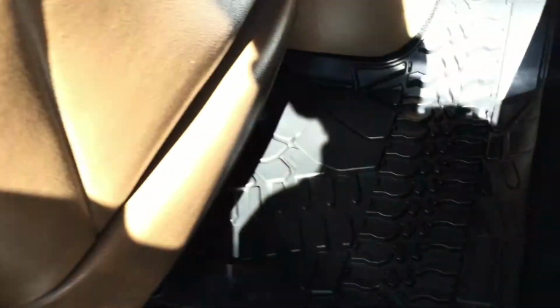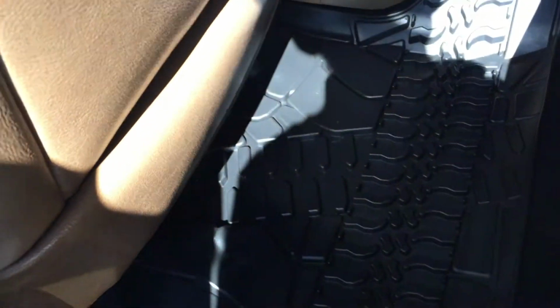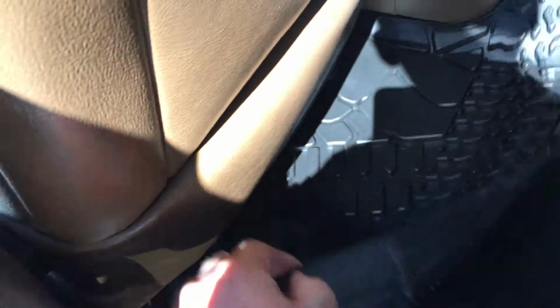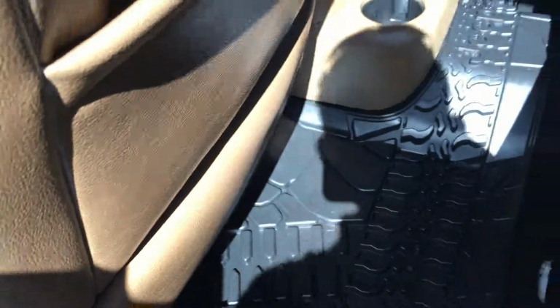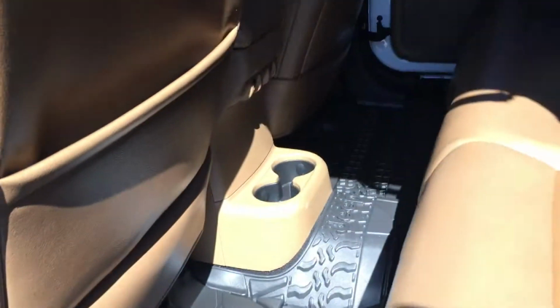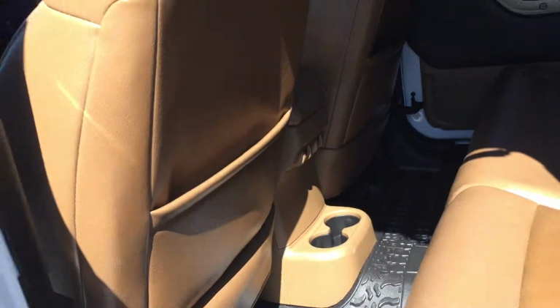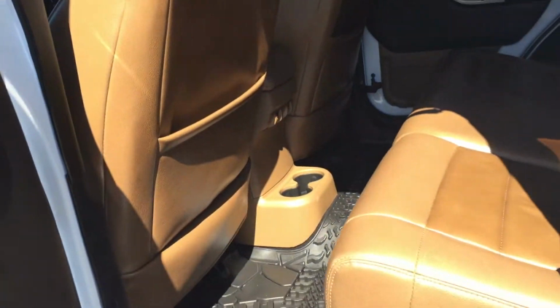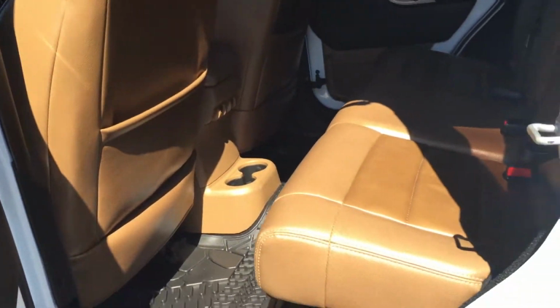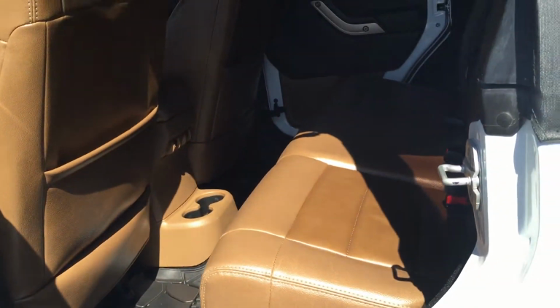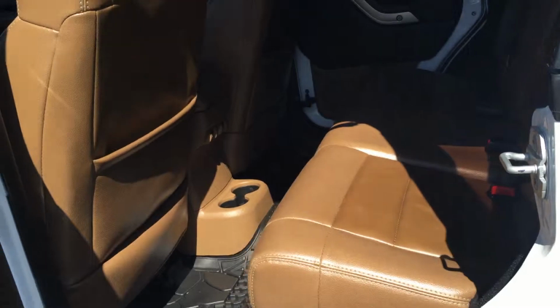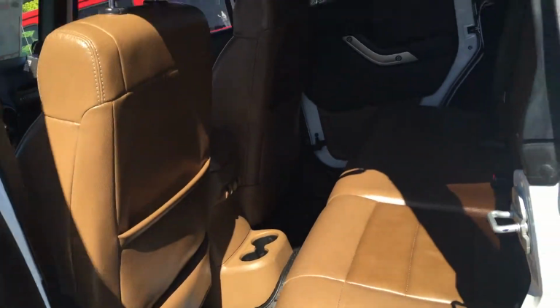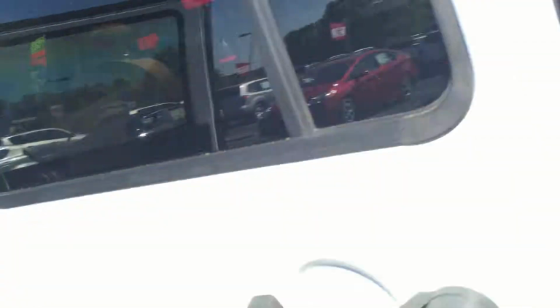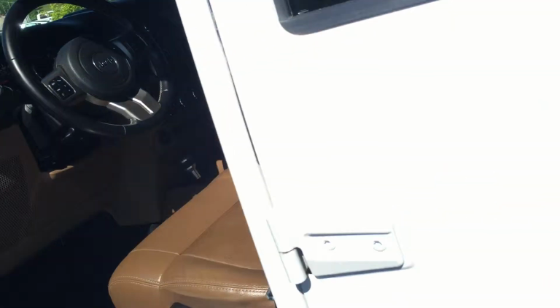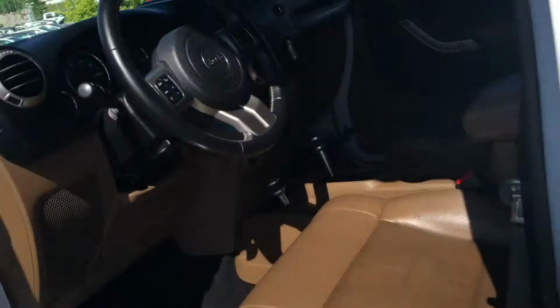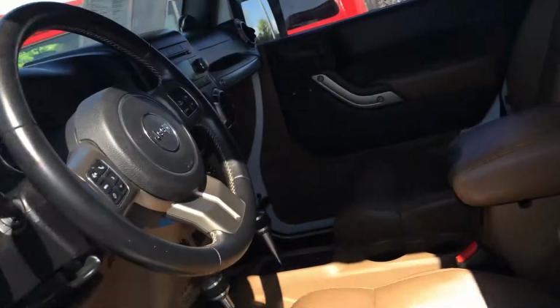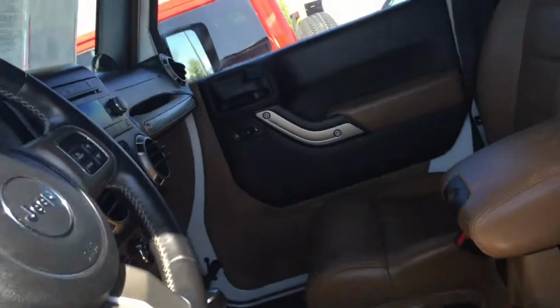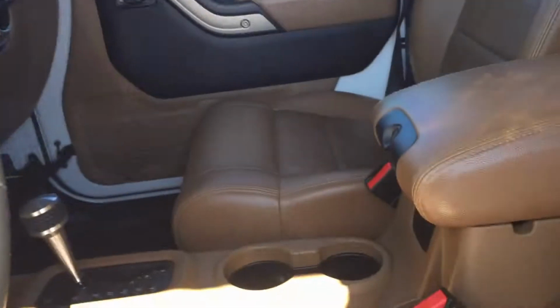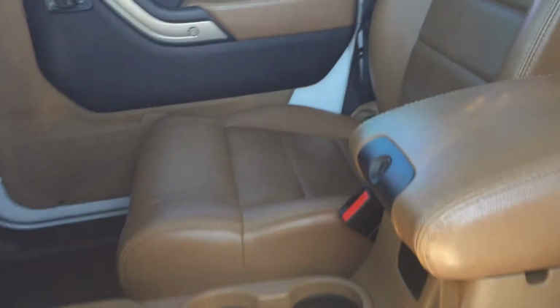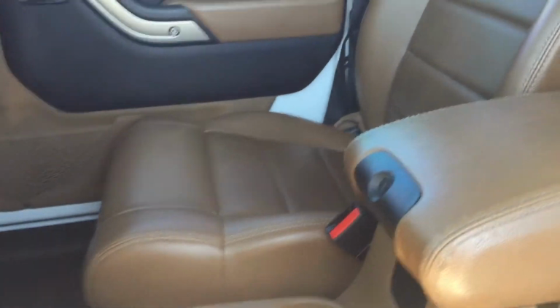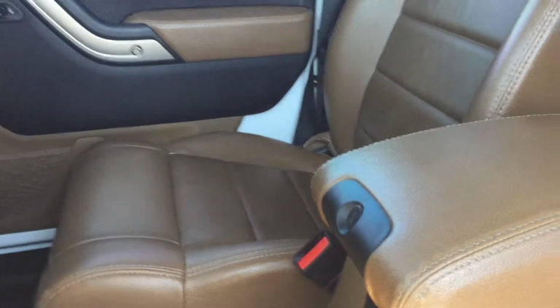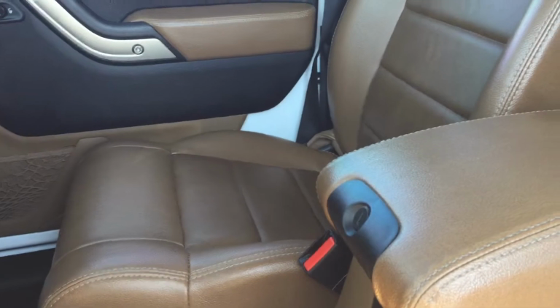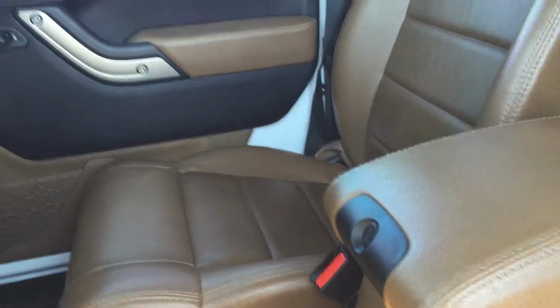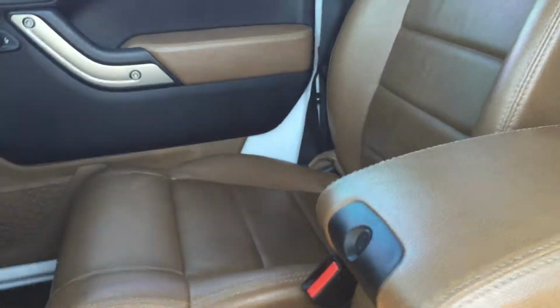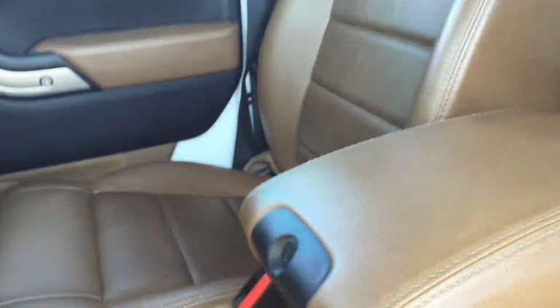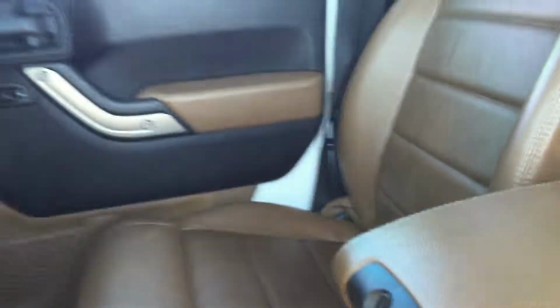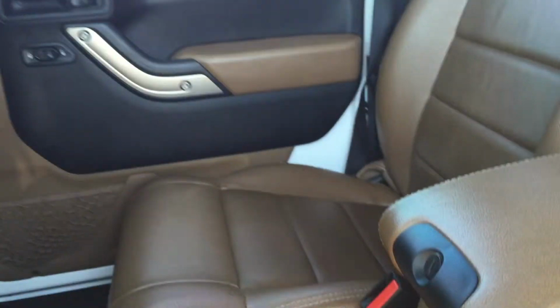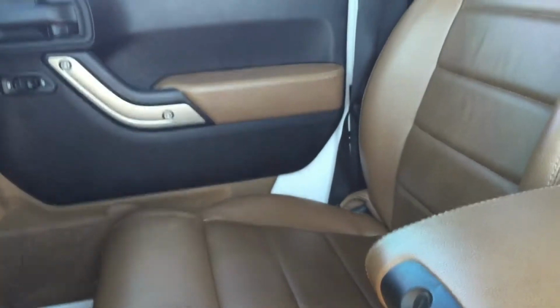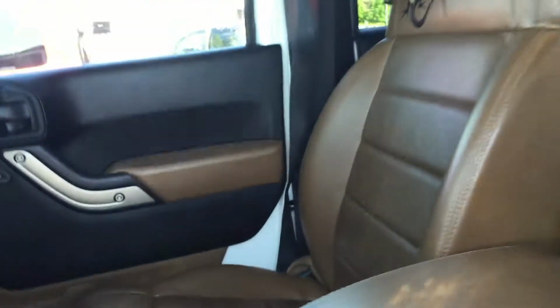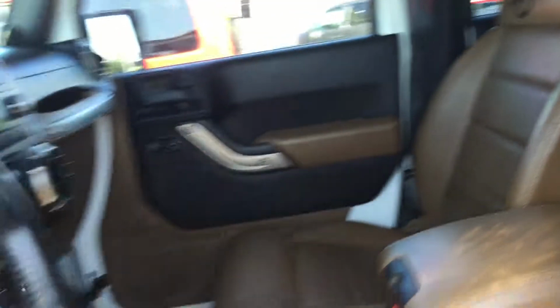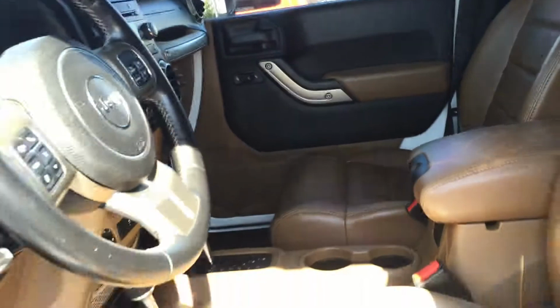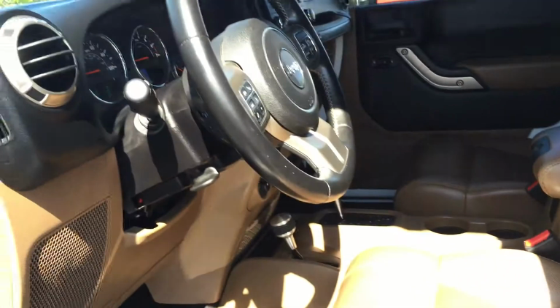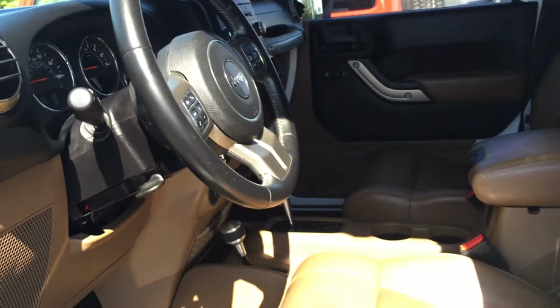It's got the all-weather mats, in case you spill something. And that interior is just — that's a very good look. You'd consider it kind of a chocolate color there, maybe even a red rock. But a great look to it.